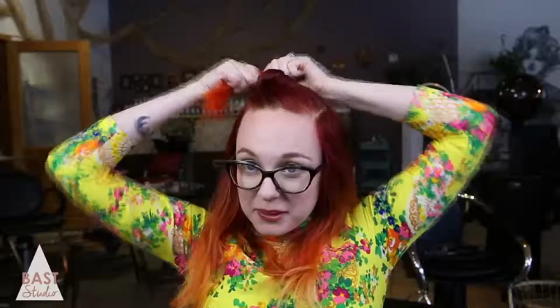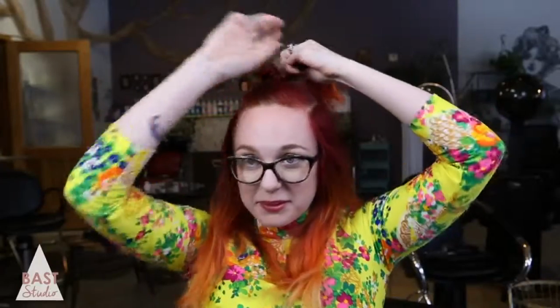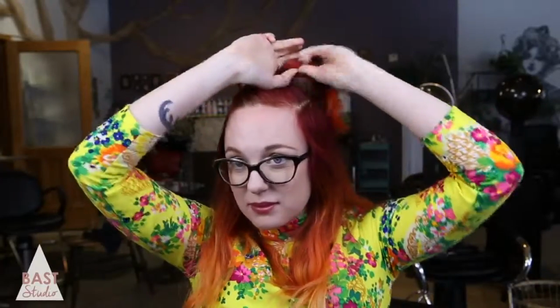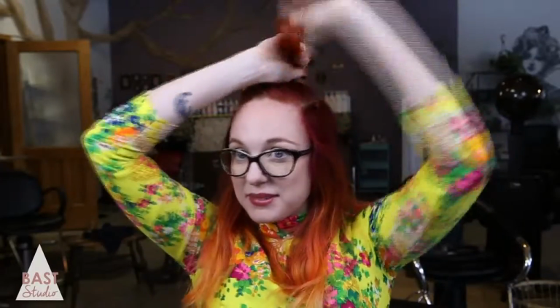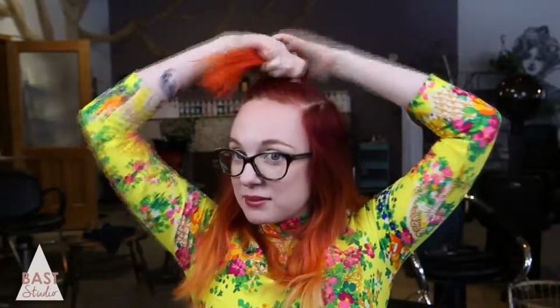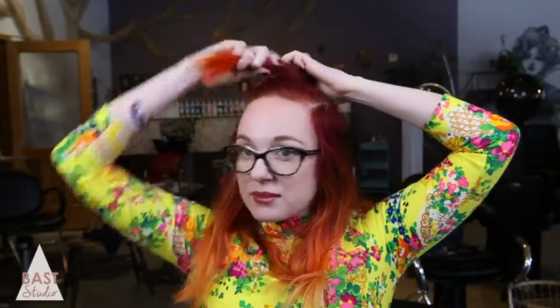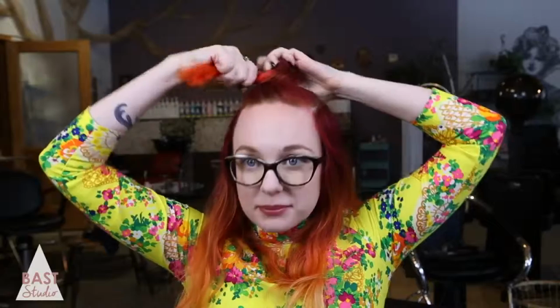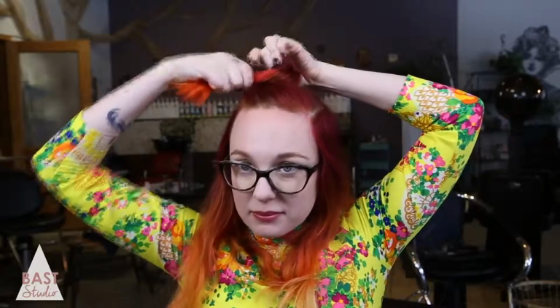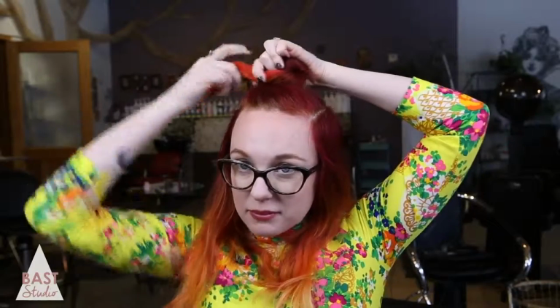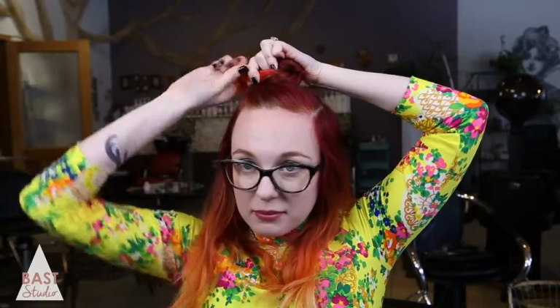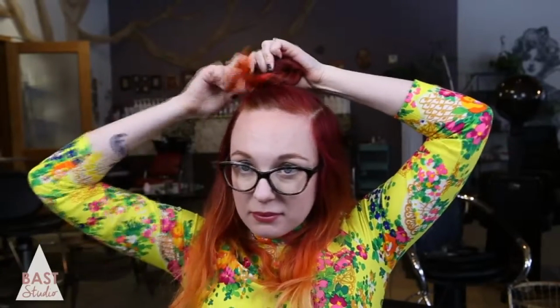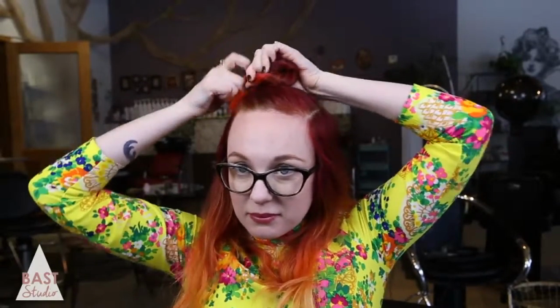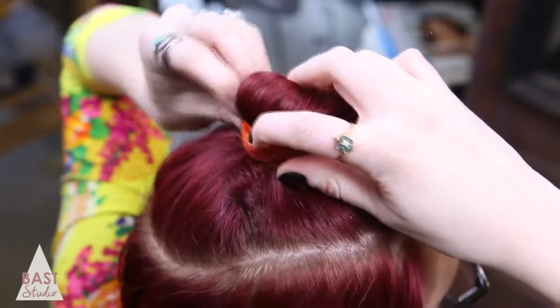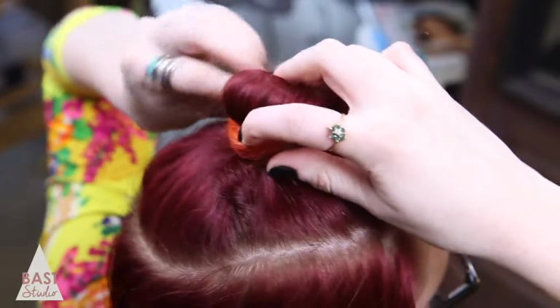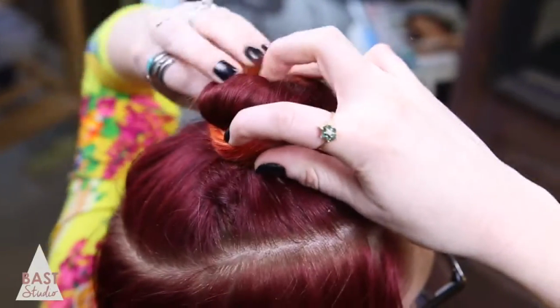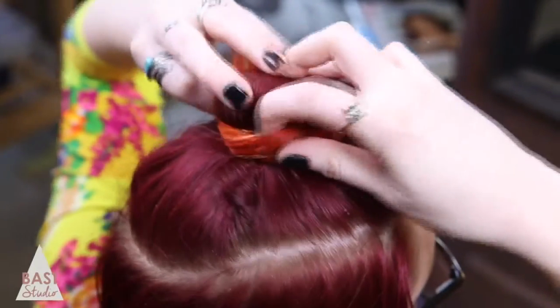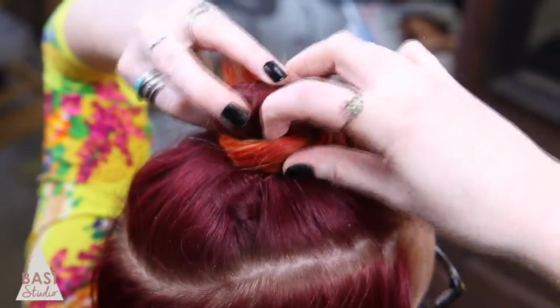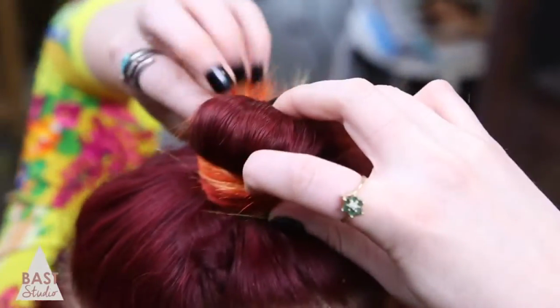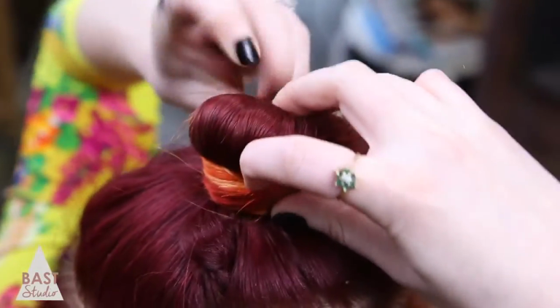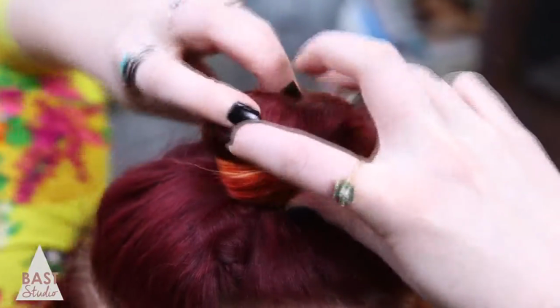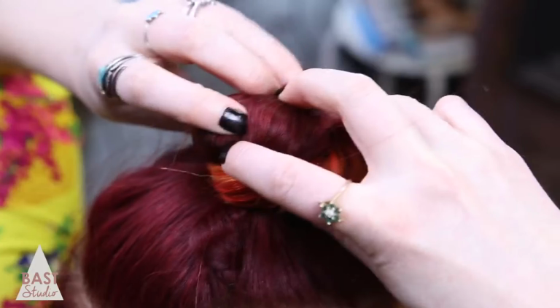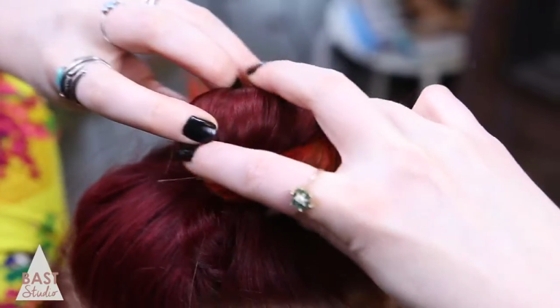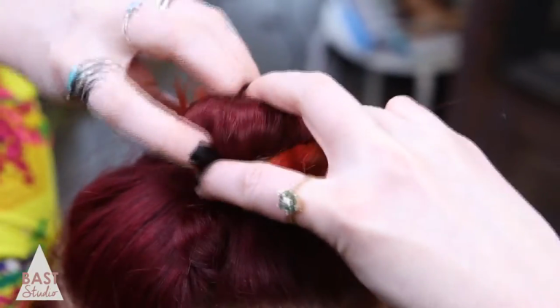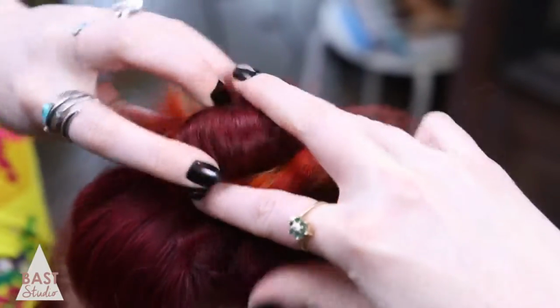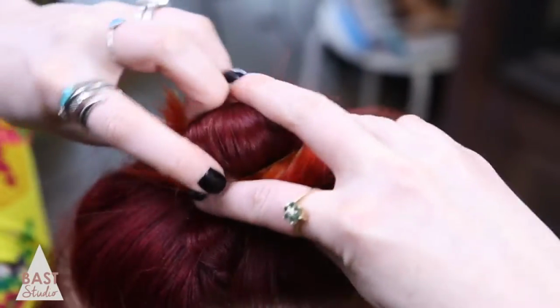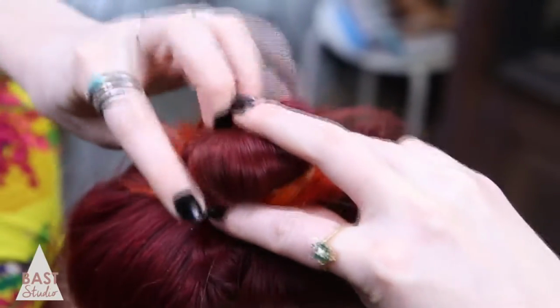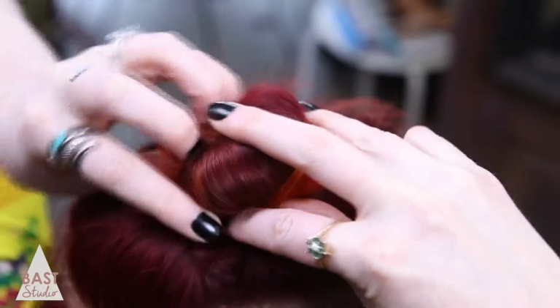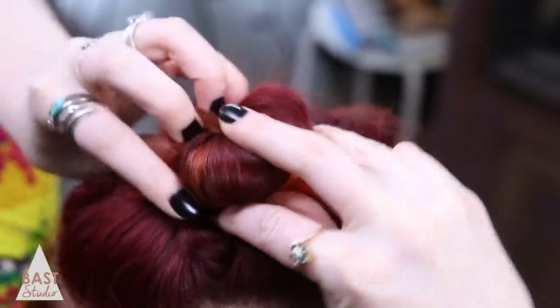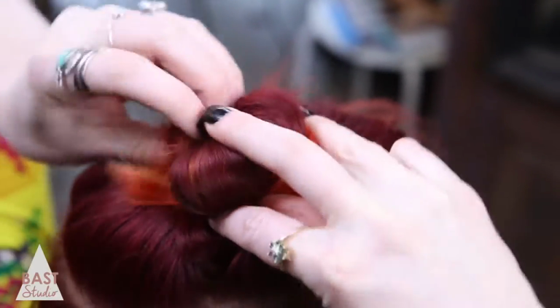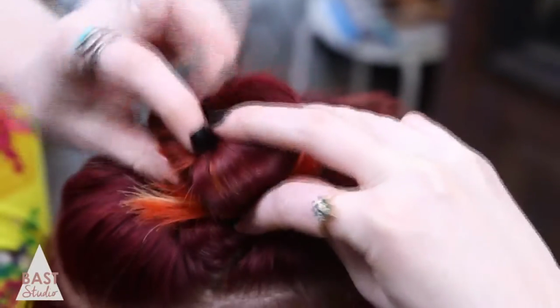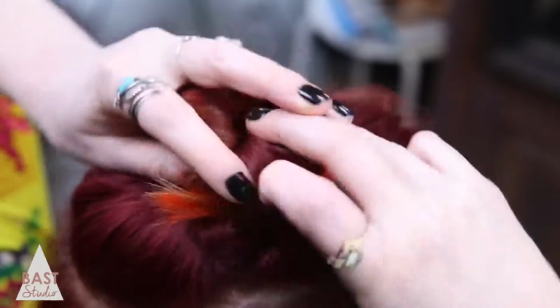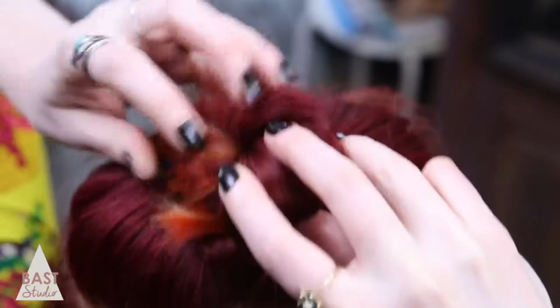Wrap the hair around itself, creating the shape you desire. You can be done here, but I like mine loose and imperfect, so I hold my hair with my fingers but let it loosen up in my hands to create a little more volume.